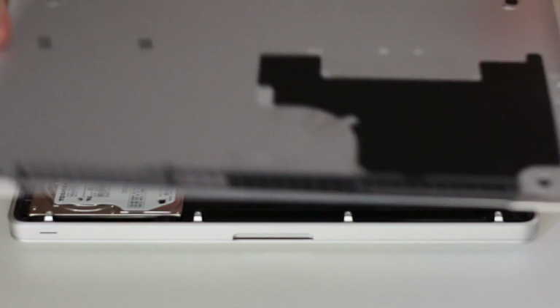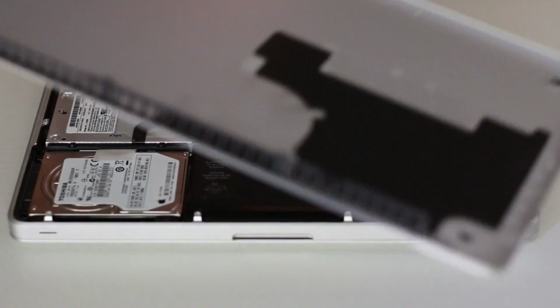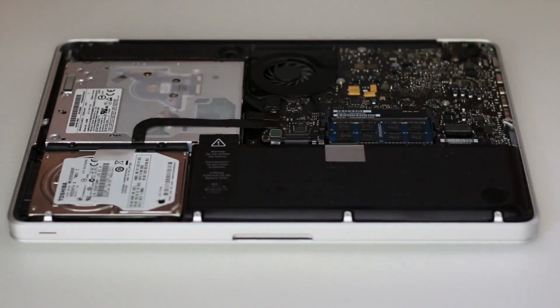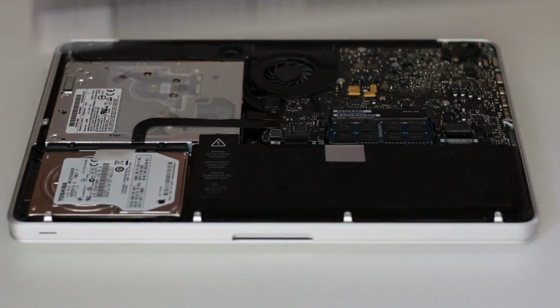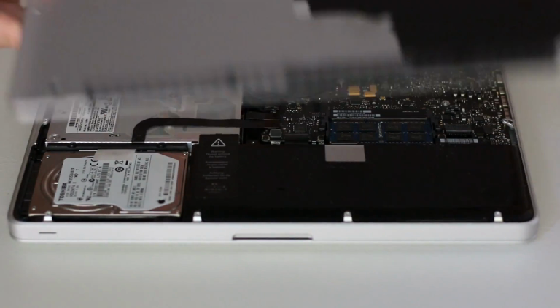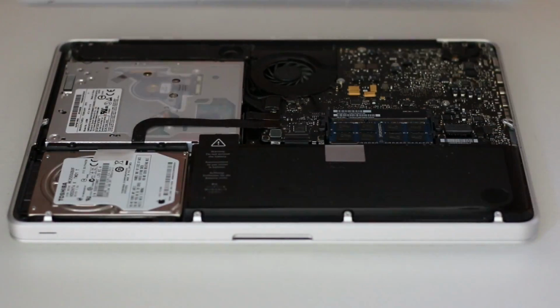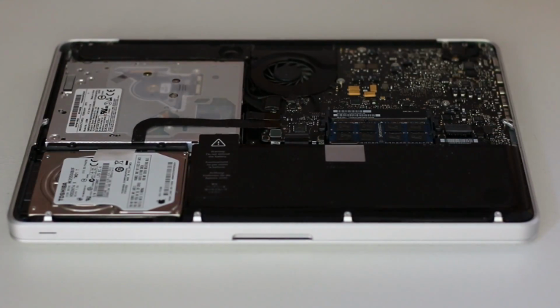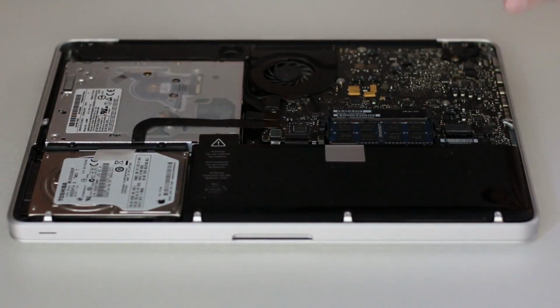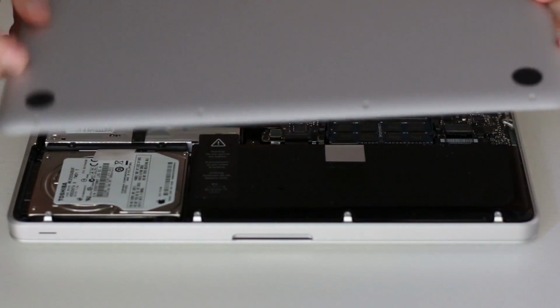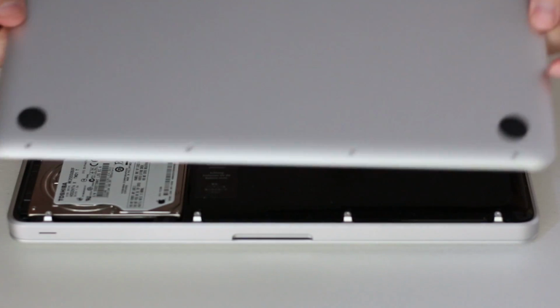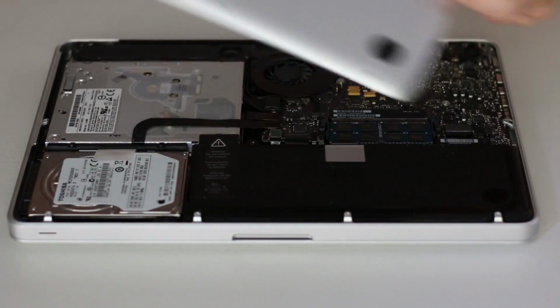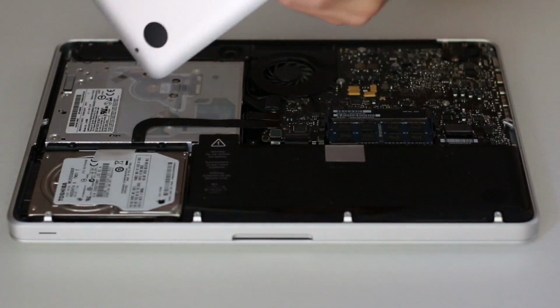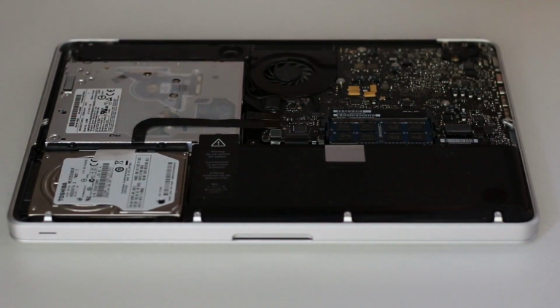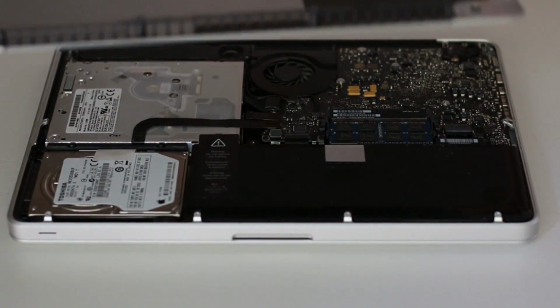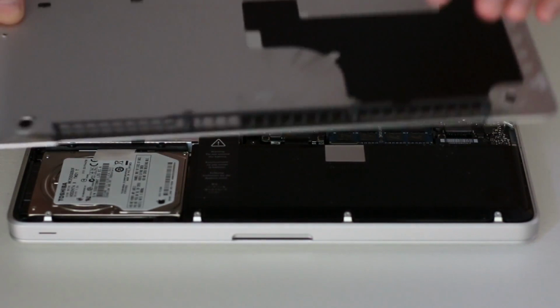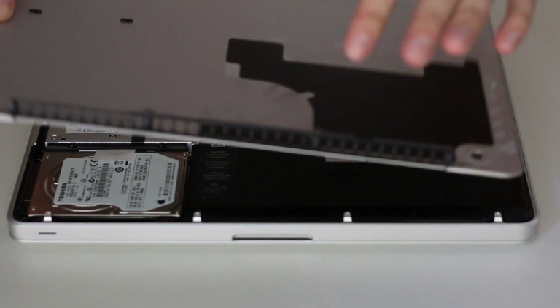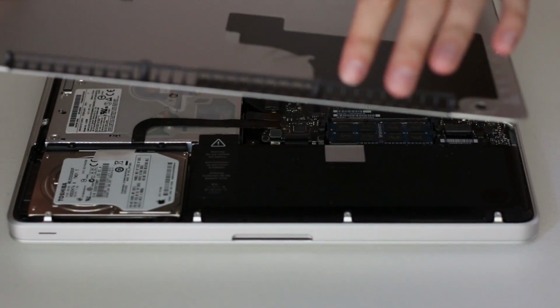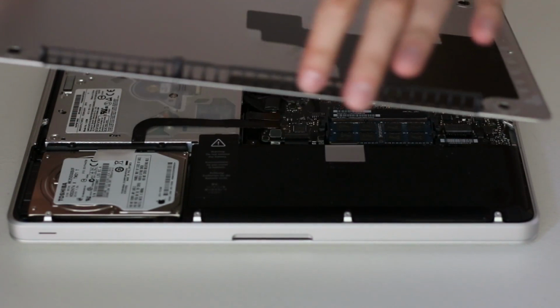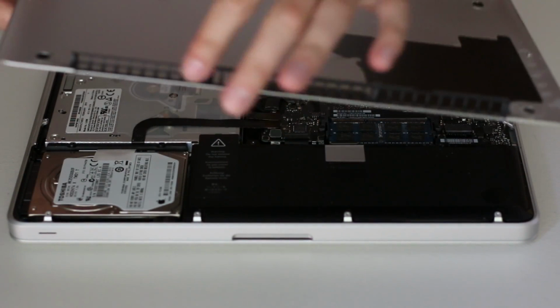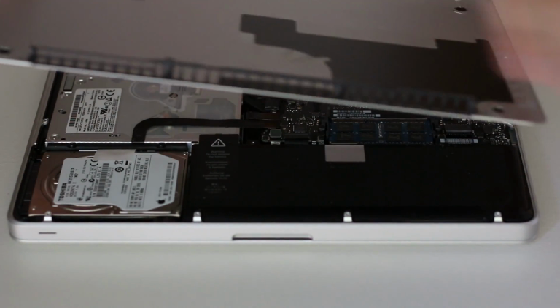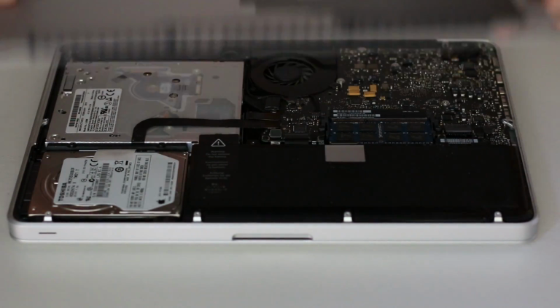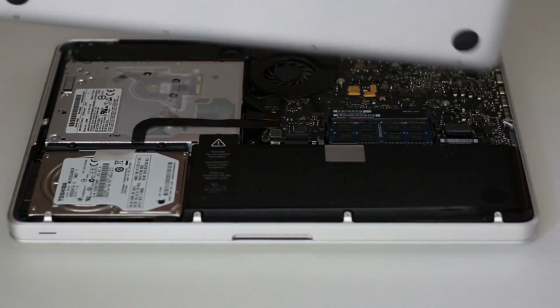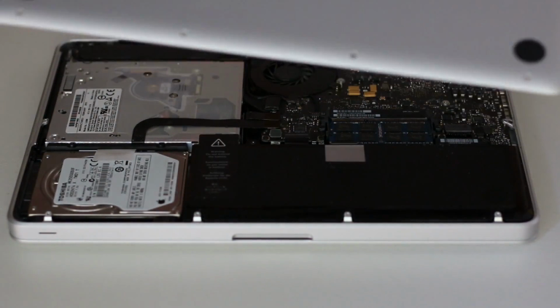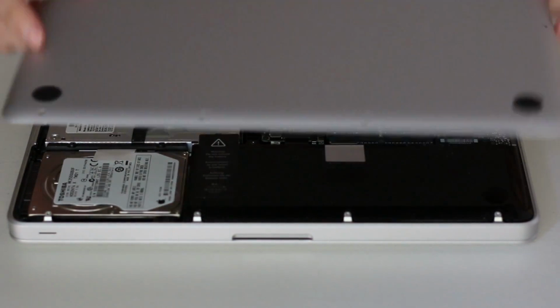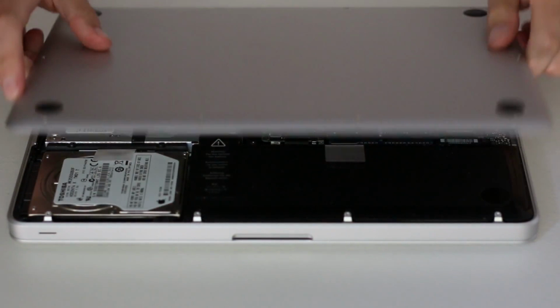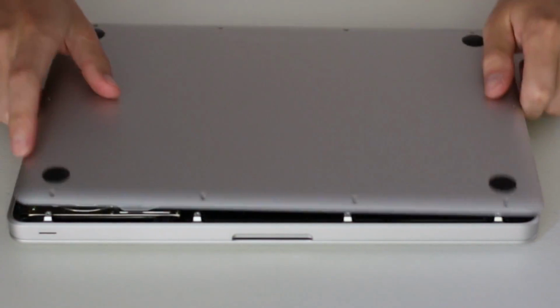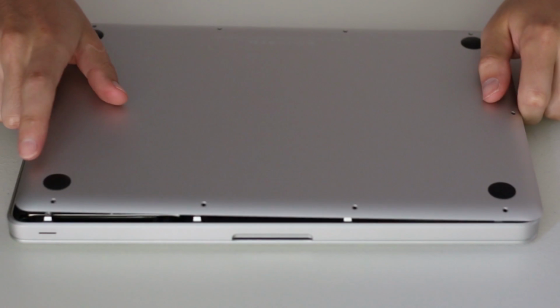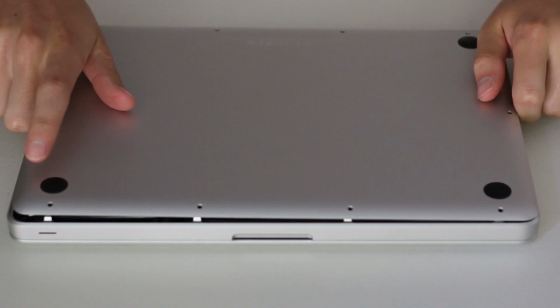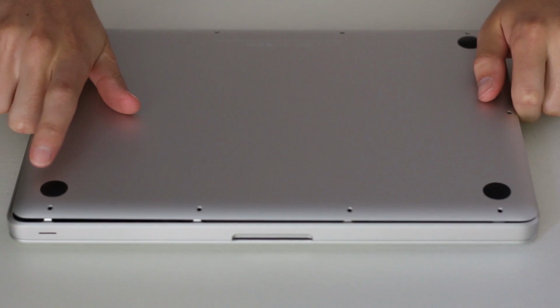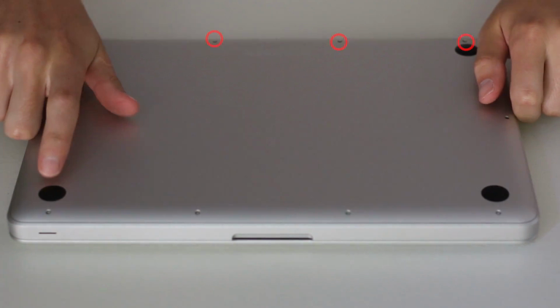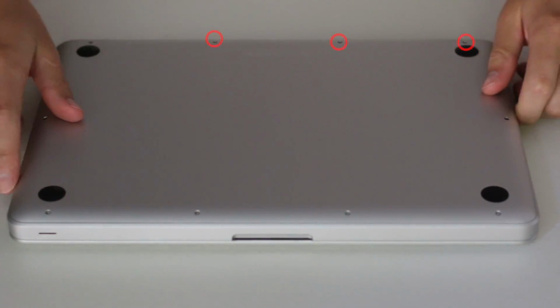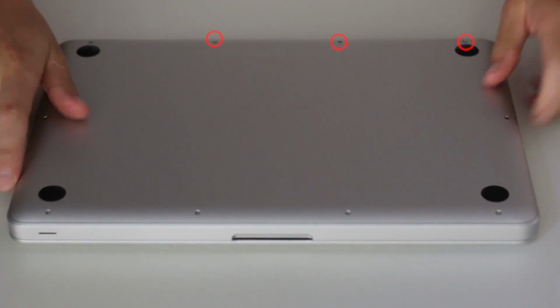Once you've done all that, all you have to do is put it back together. Remember, the three long screws go on the black hinge part, so make sure you put those three back in the proper position.